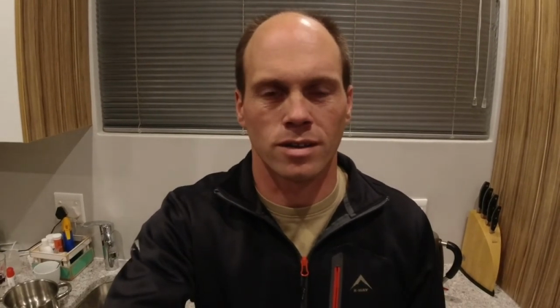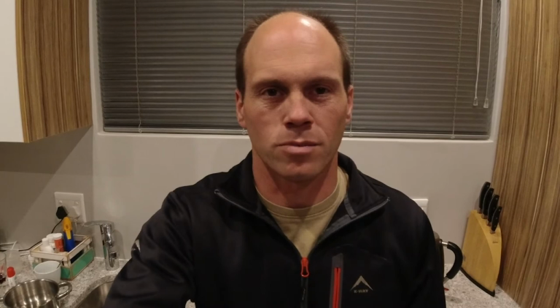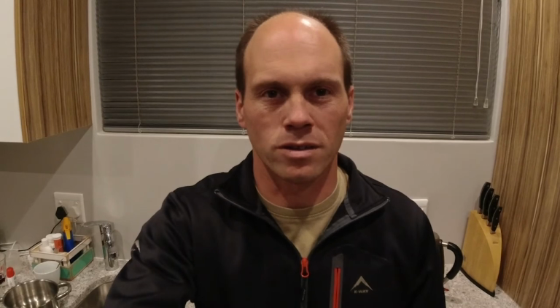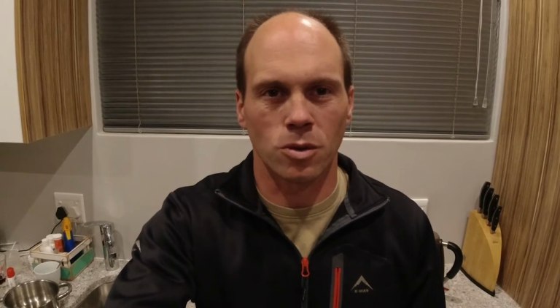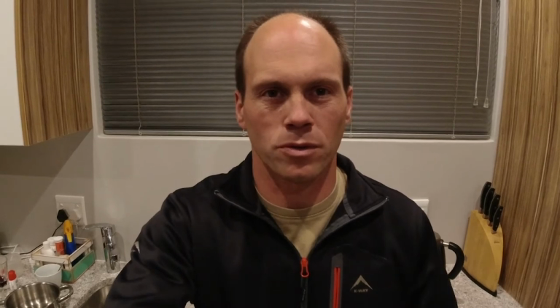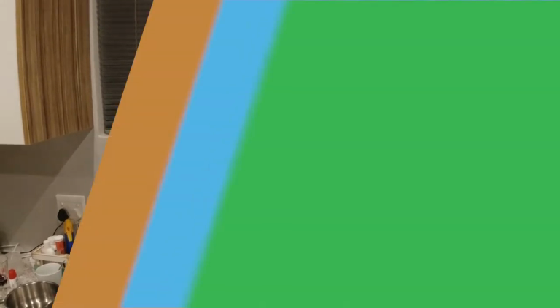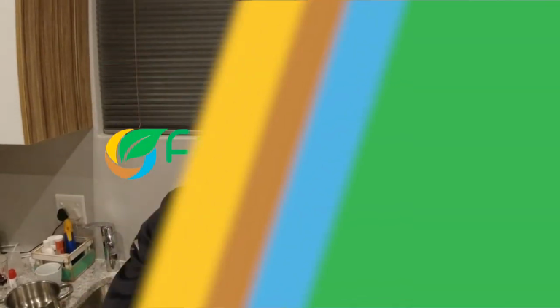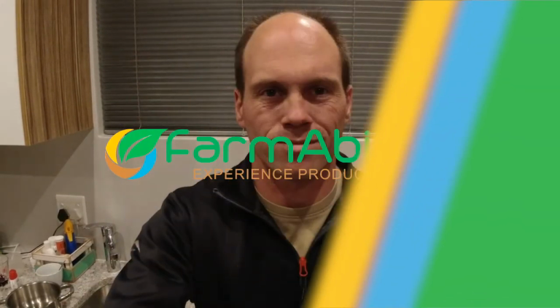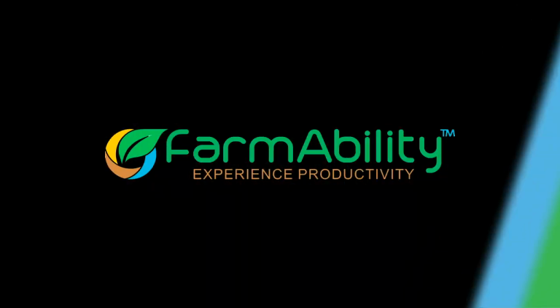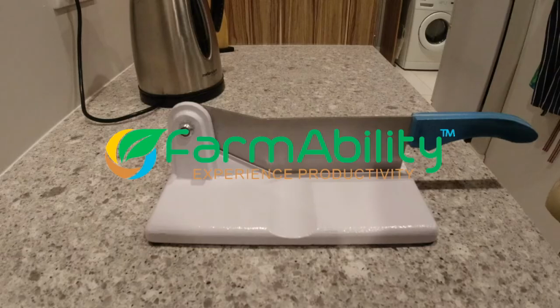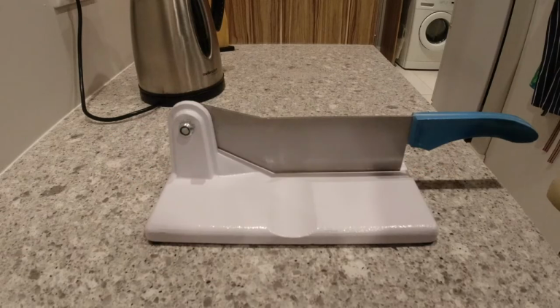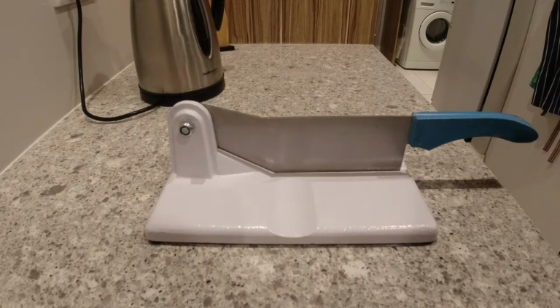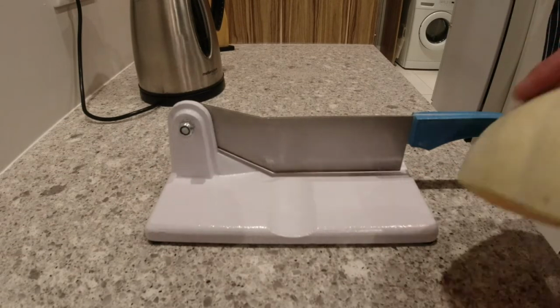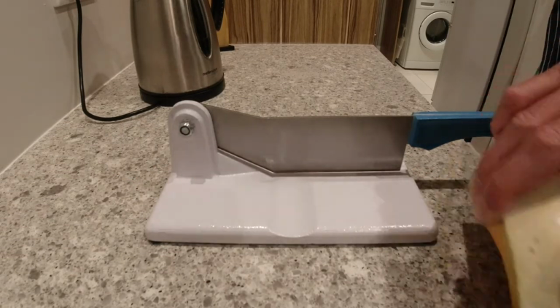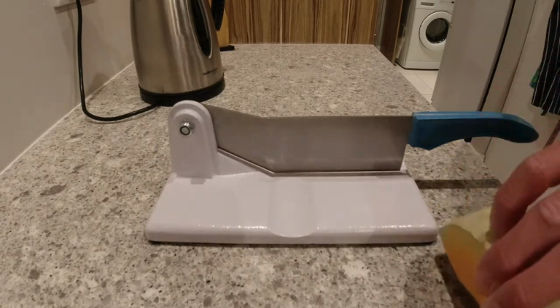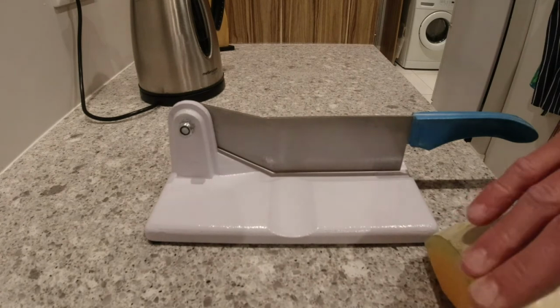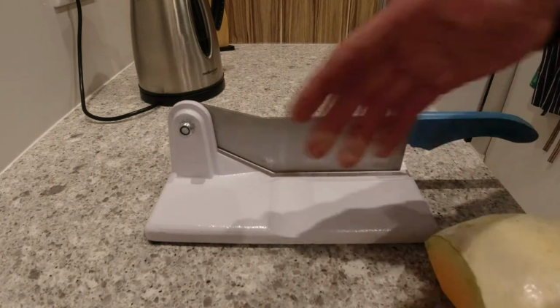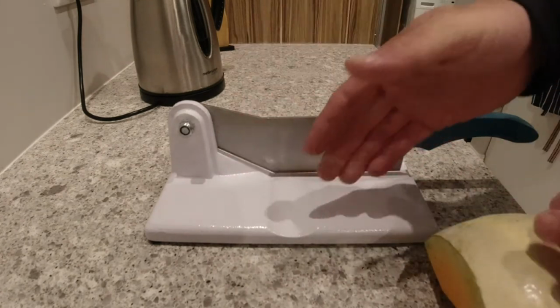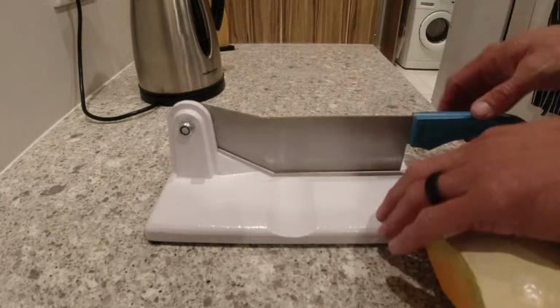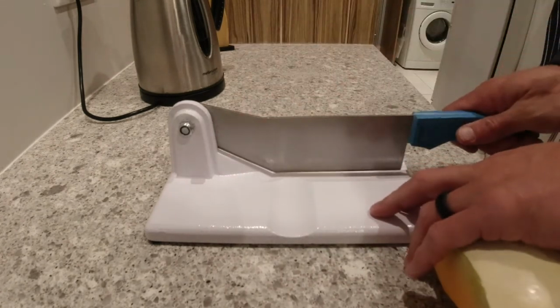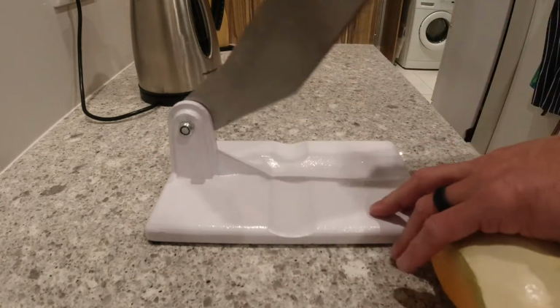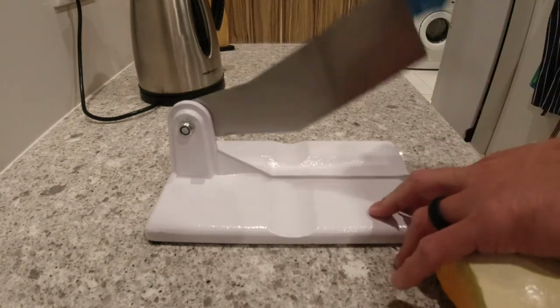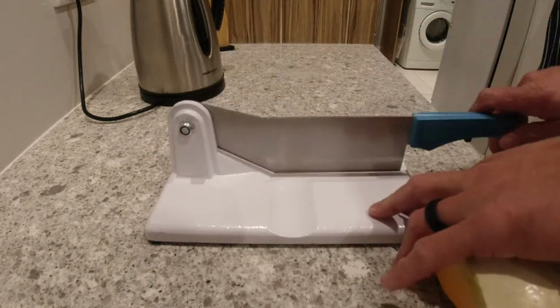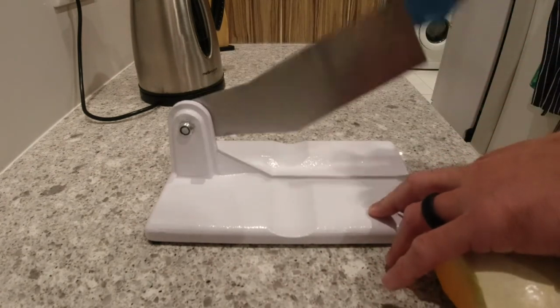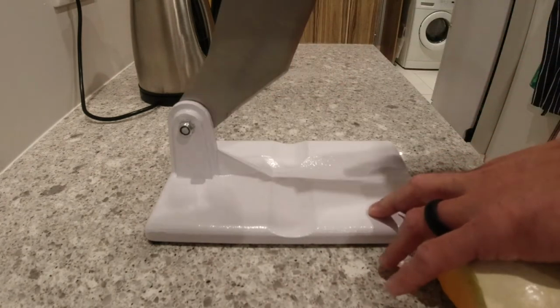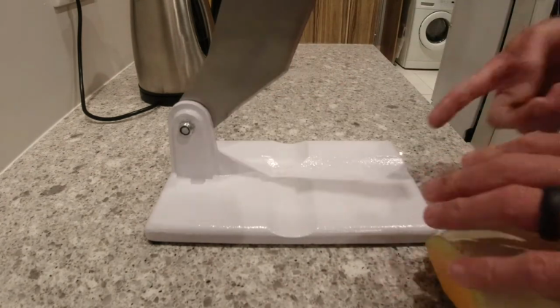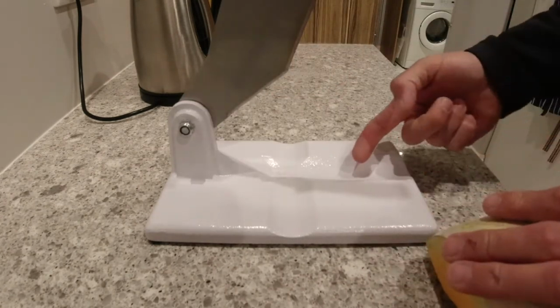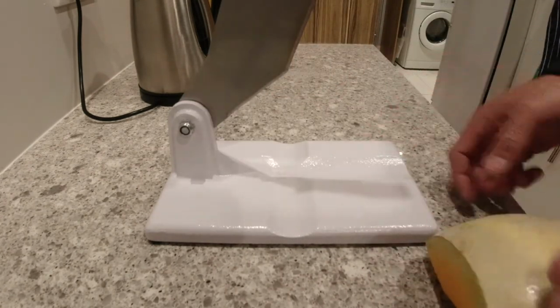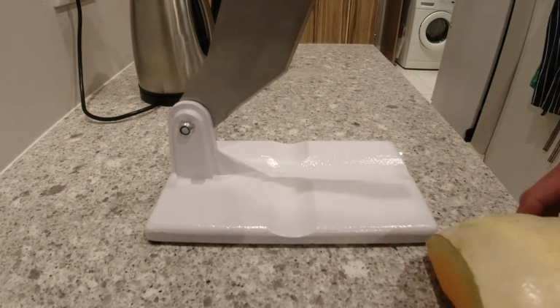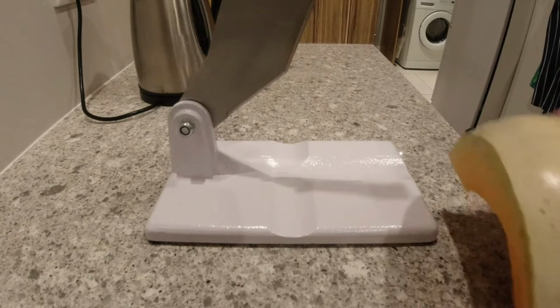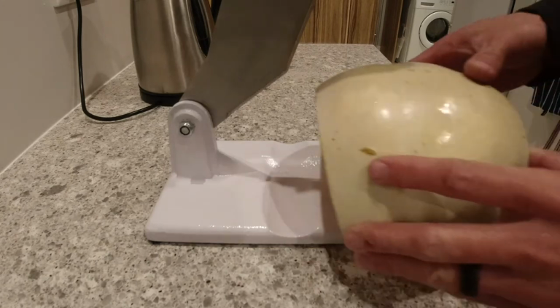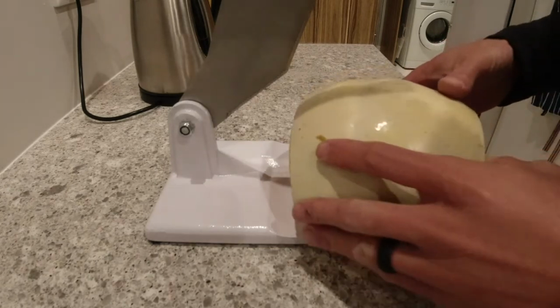It's a bit easier than chopping it with a knife. Ok, this is how it looks. Sharp — so I wouldn't stick my finger in there if I were you.